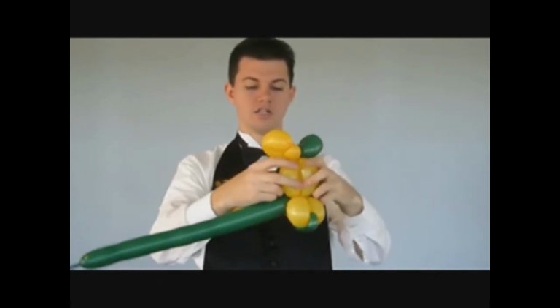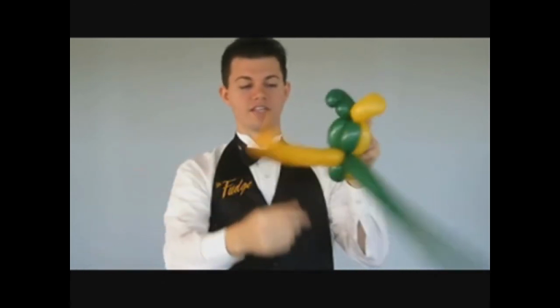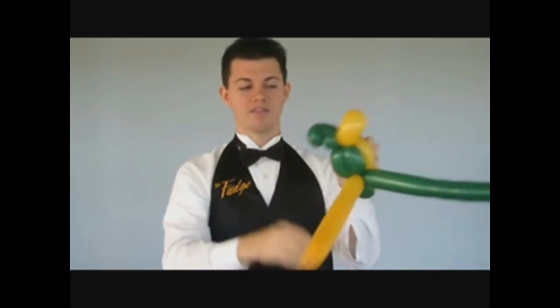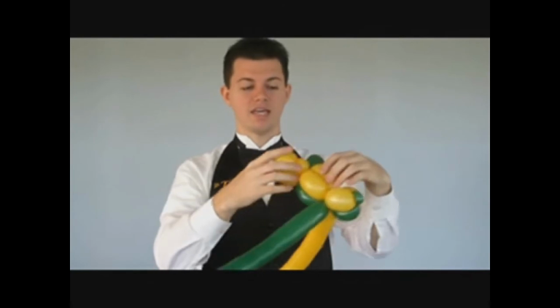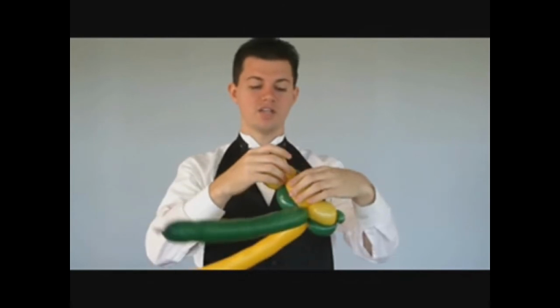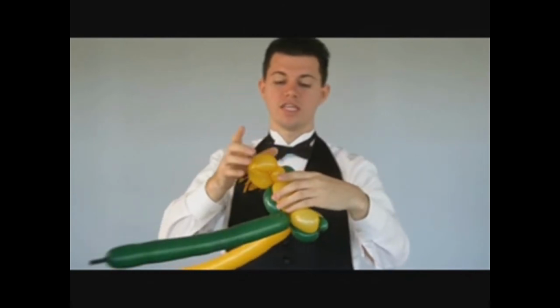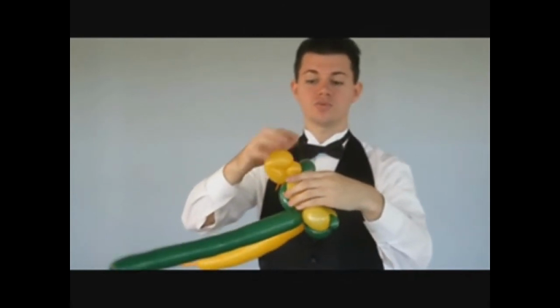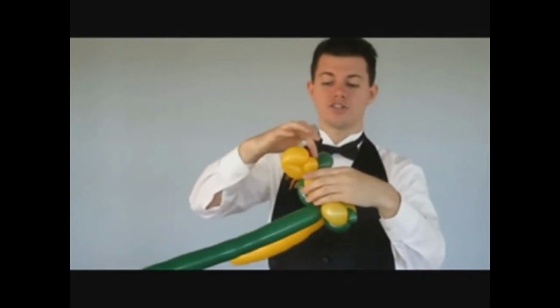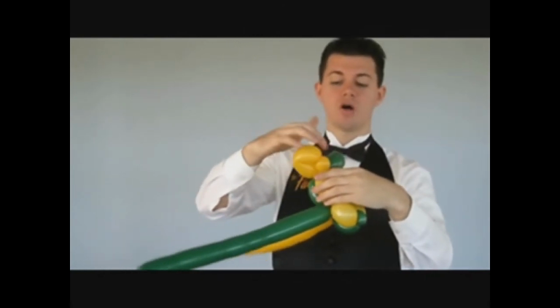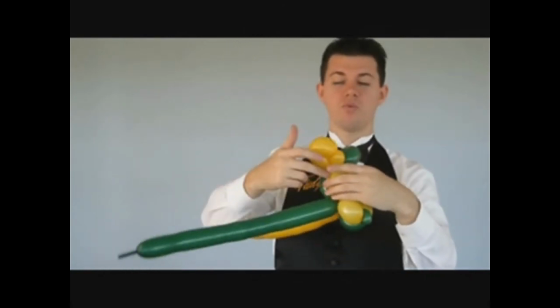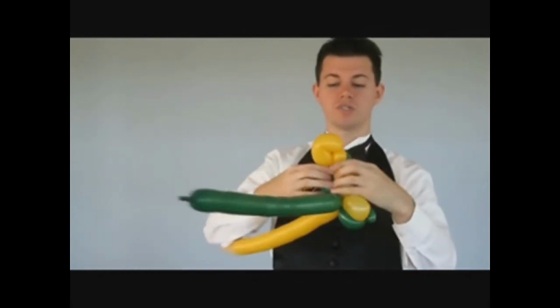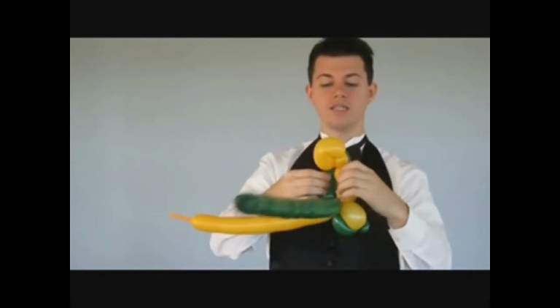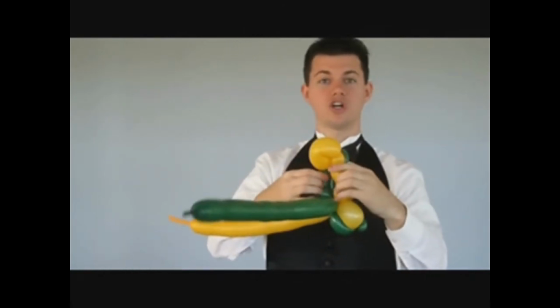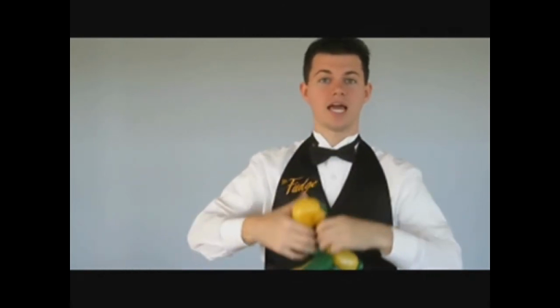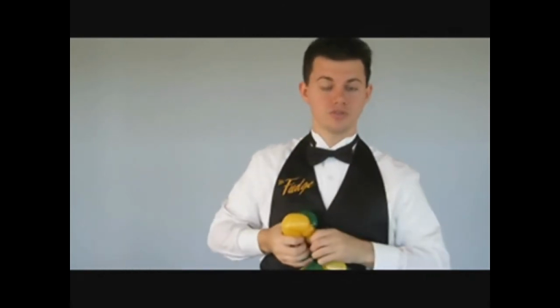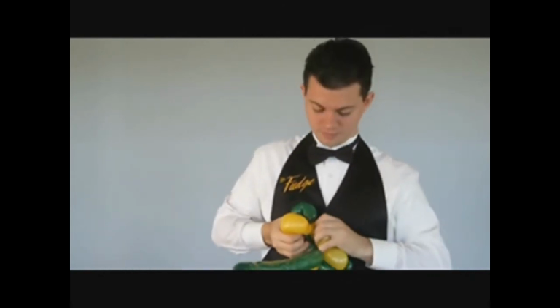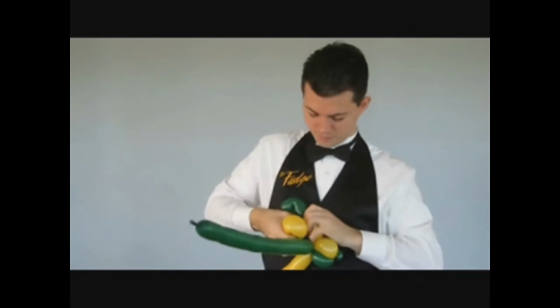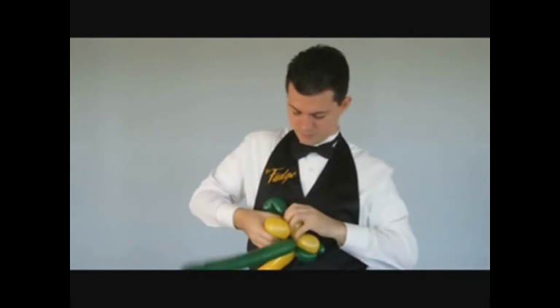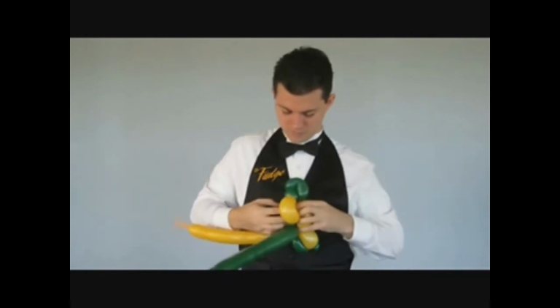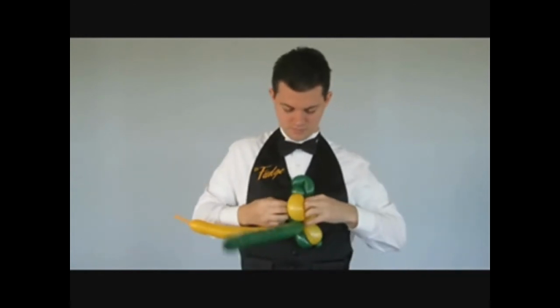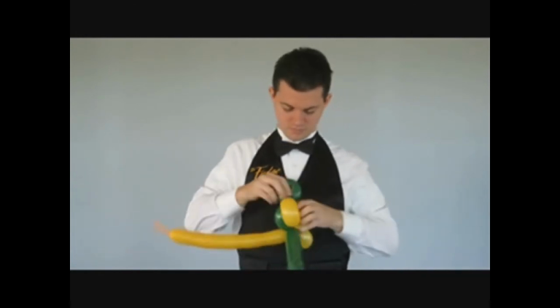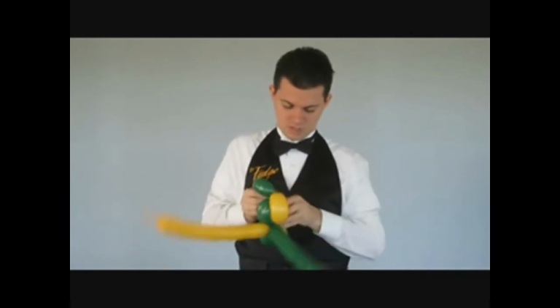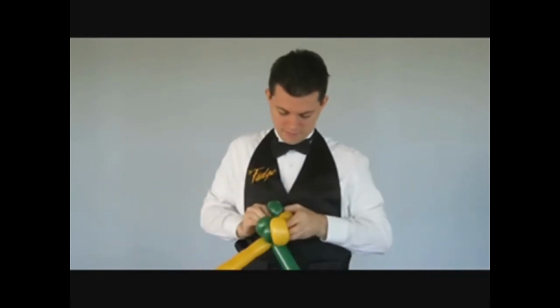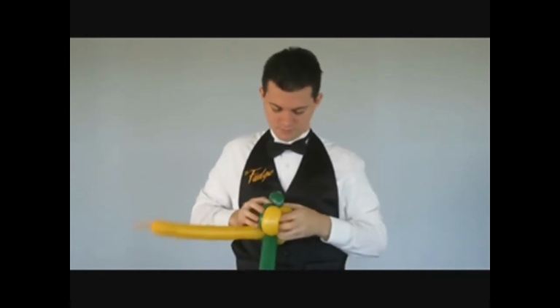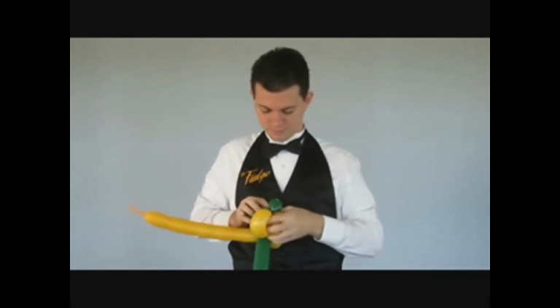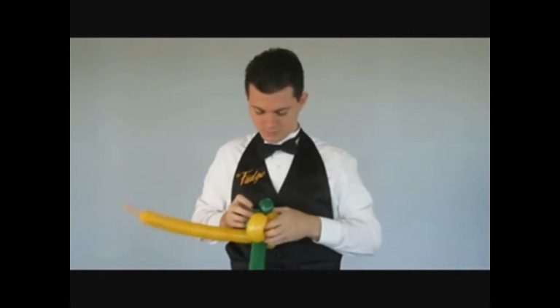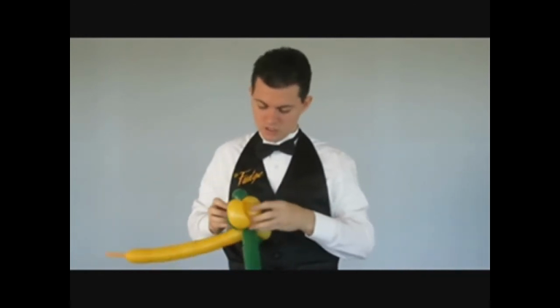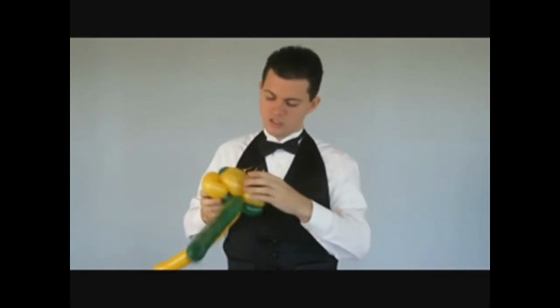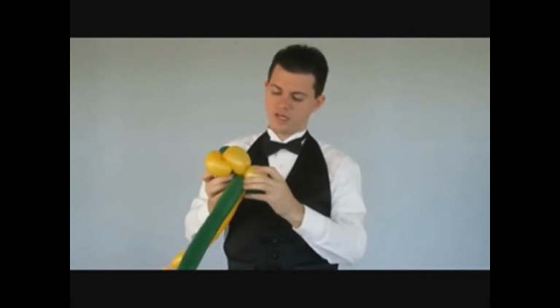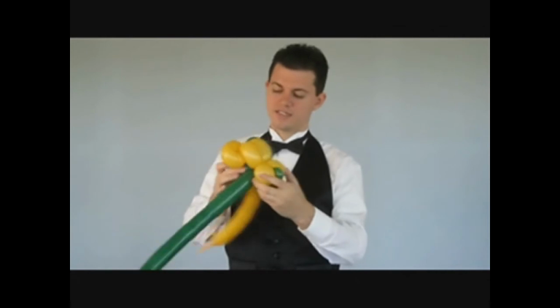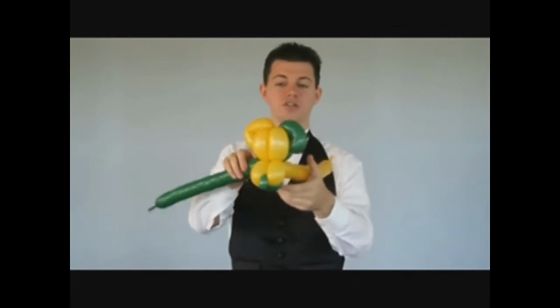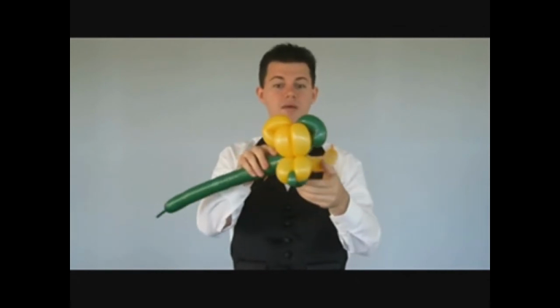So now we've got the back of the head and the eyes. The ears — the small bubble wedges between the dark and the light balloon so that you get your nice ear shape.